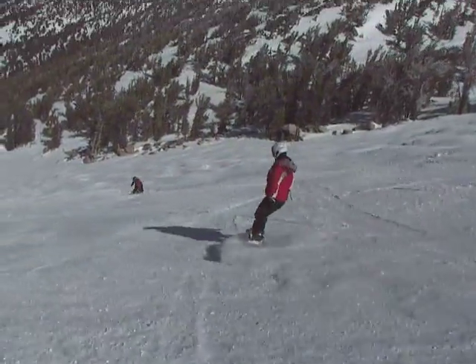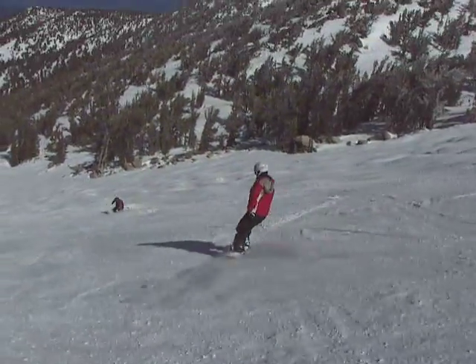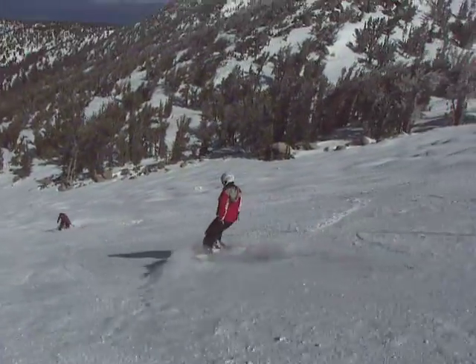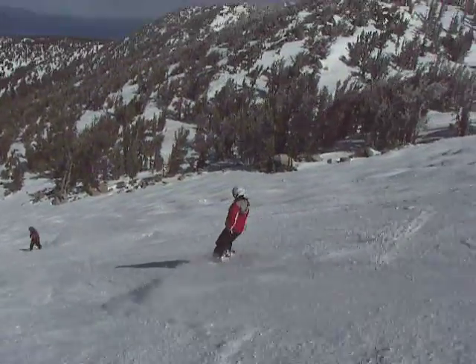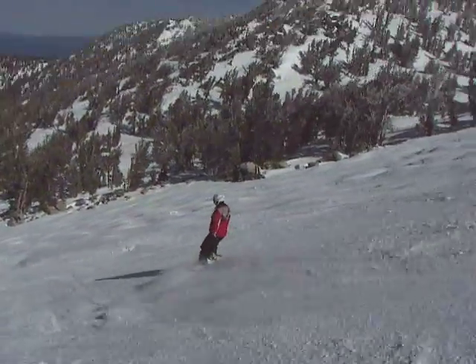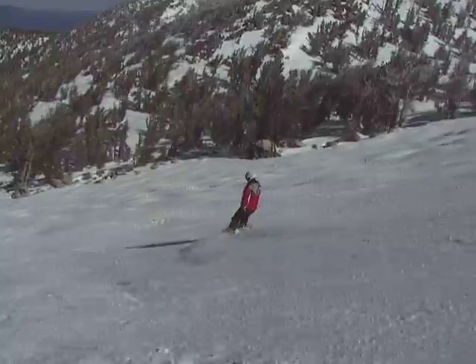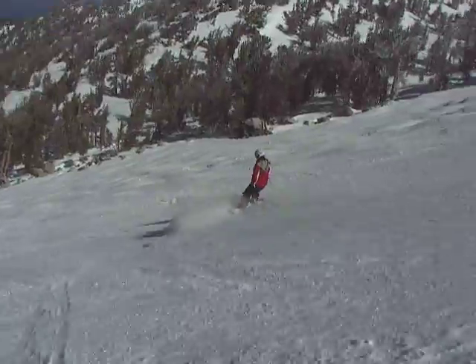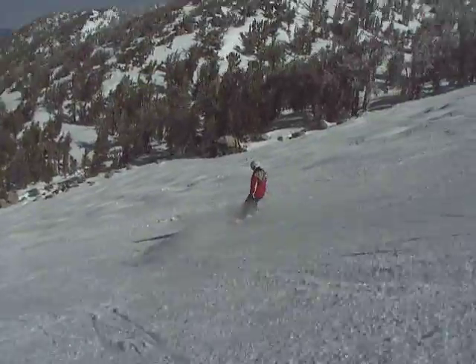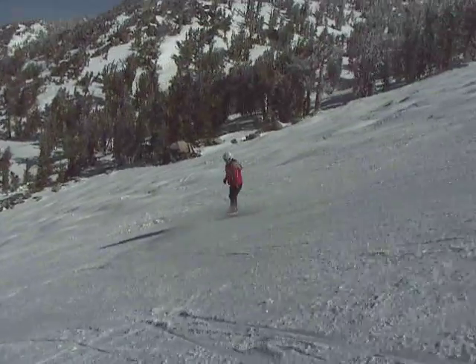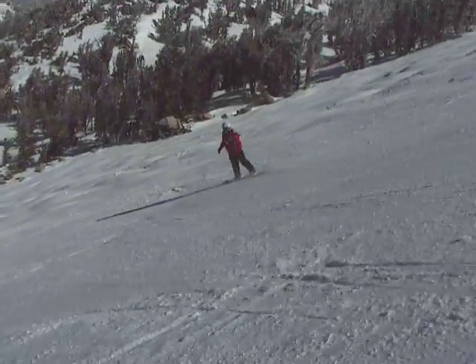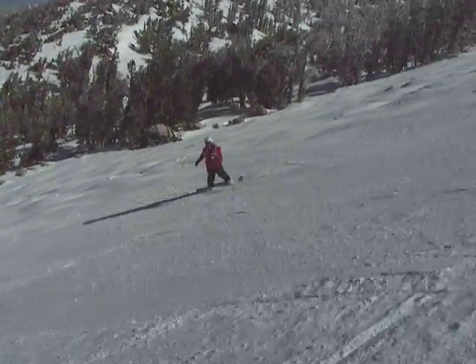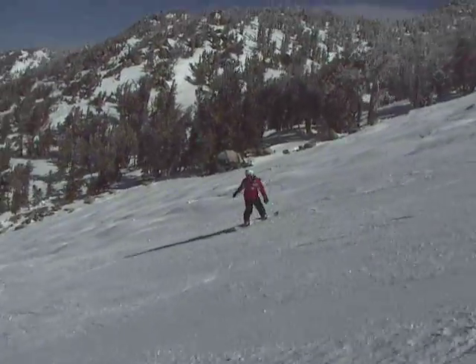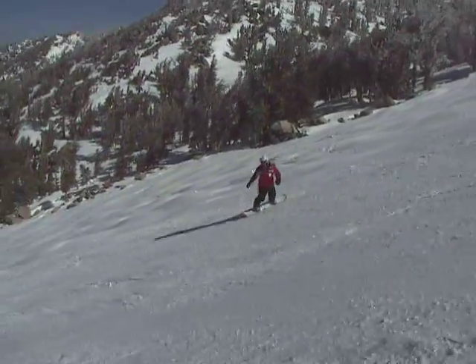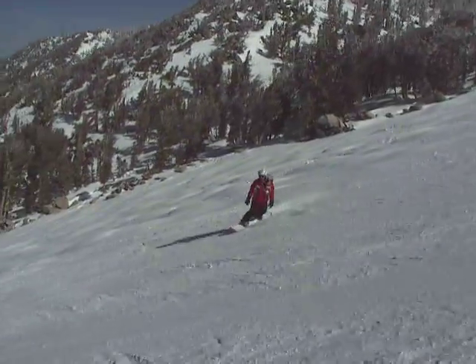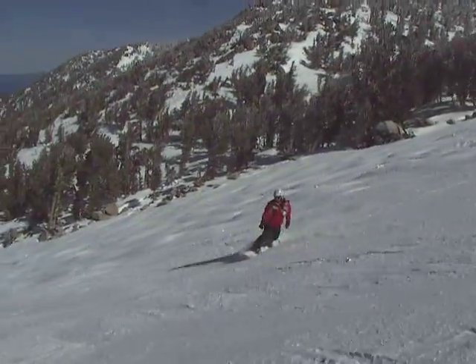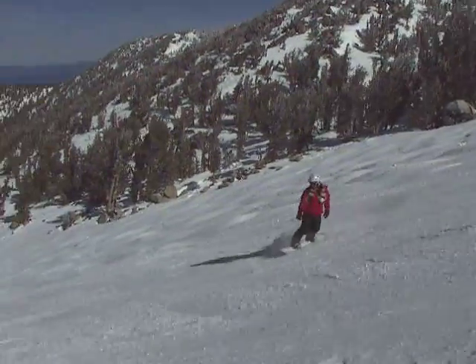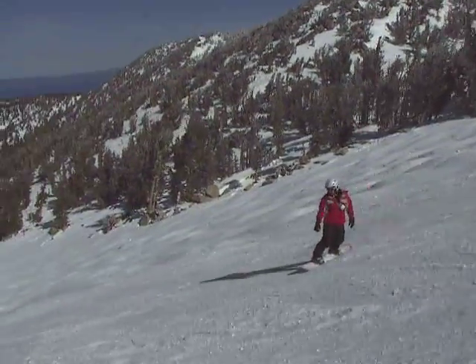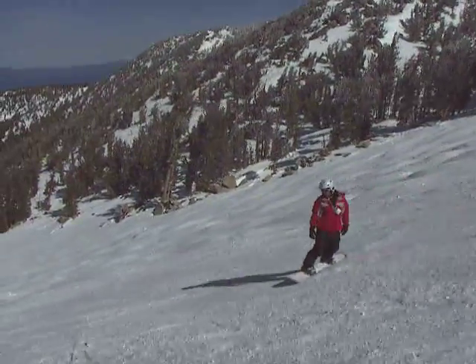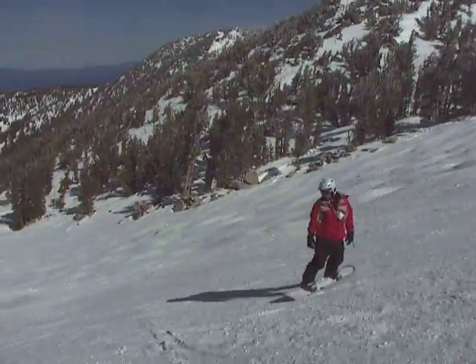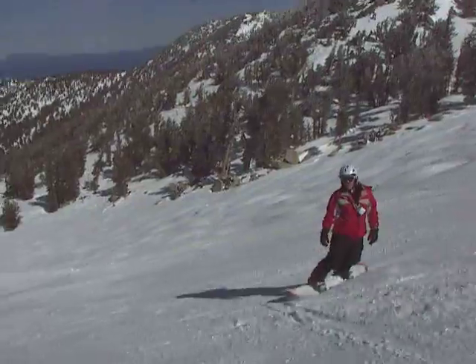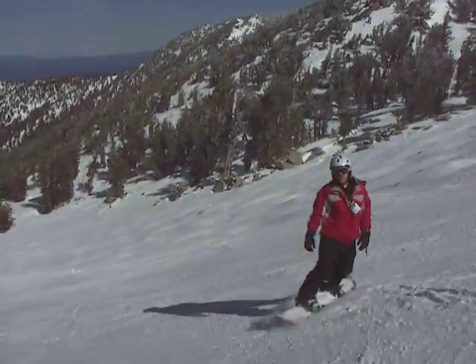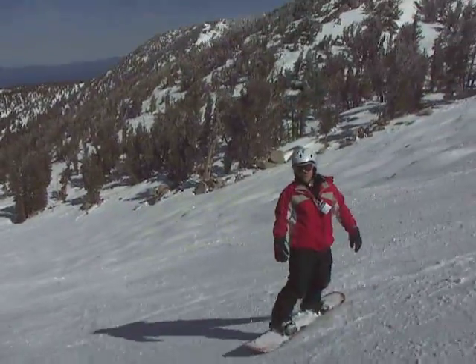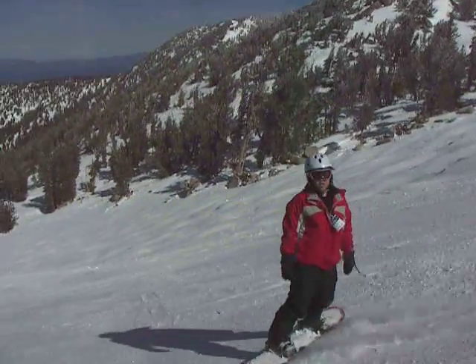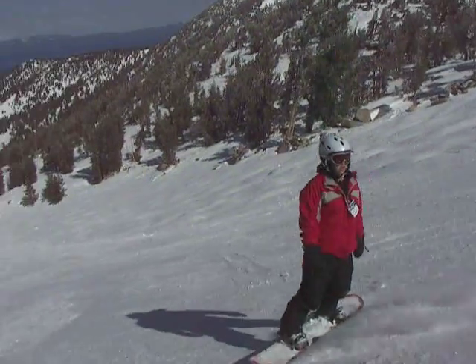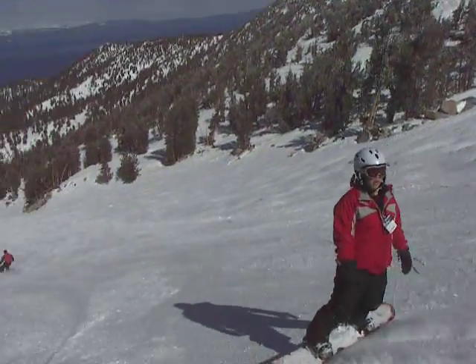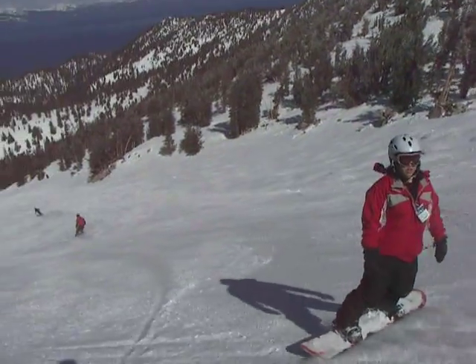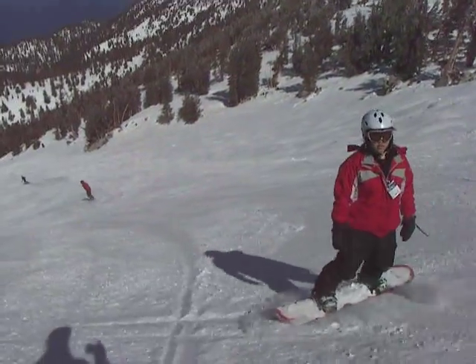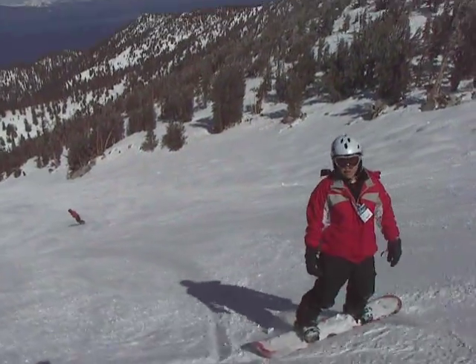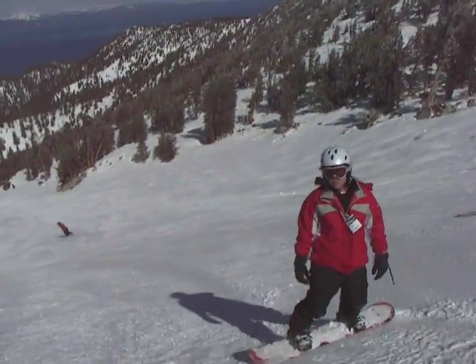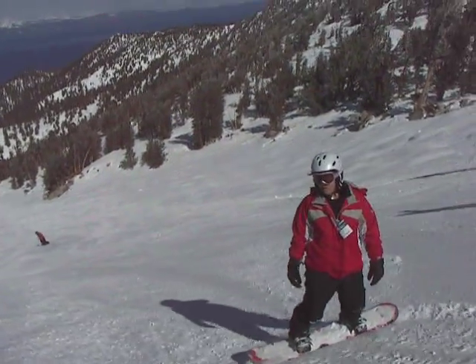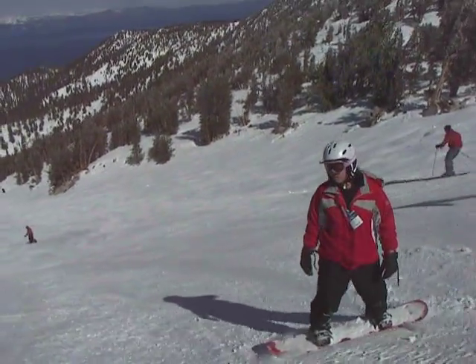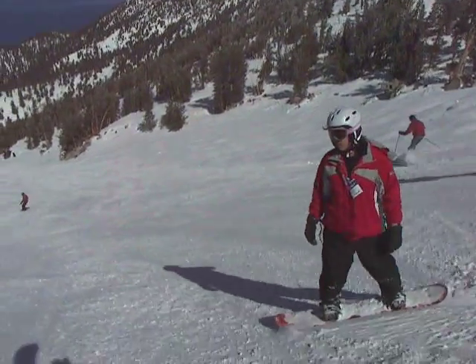I'm going to slow the board down. Slow it down. Come all the way across. Now keep your shoulders facing into the hill. Rotate it with your knee and your front foot.